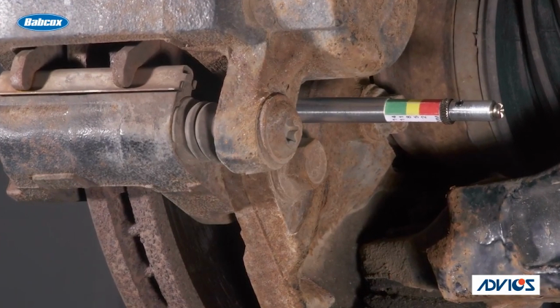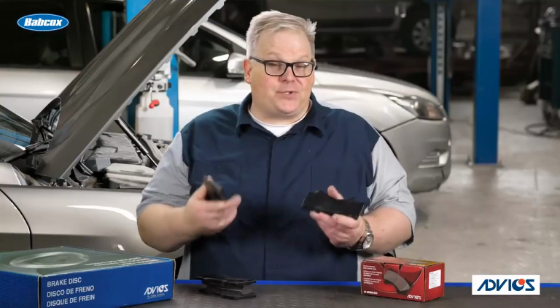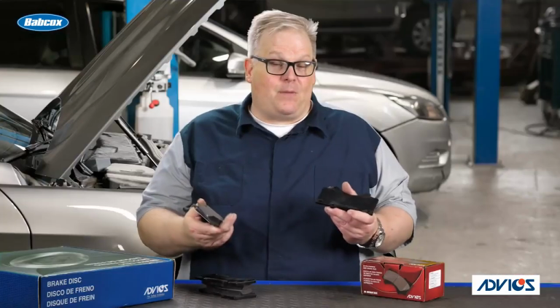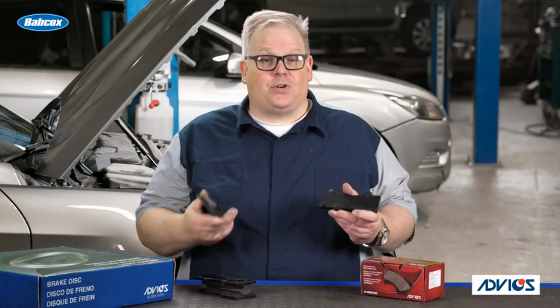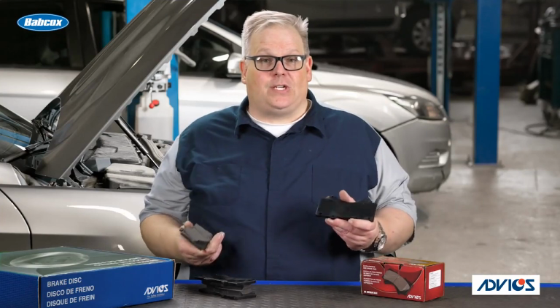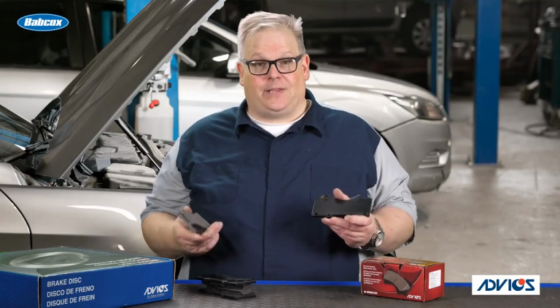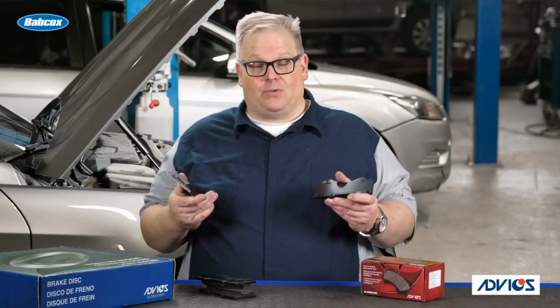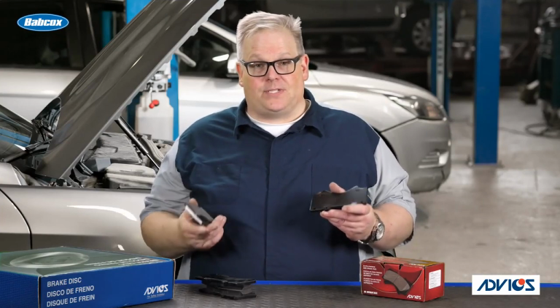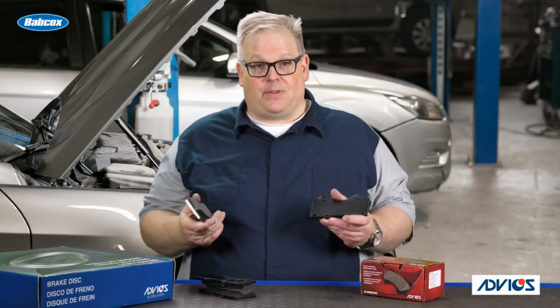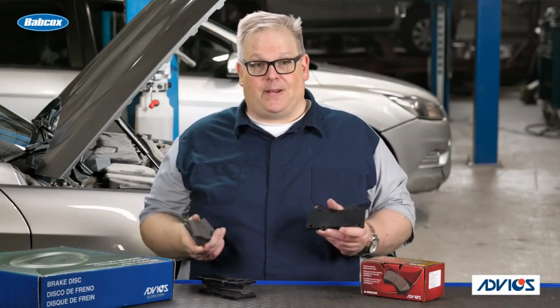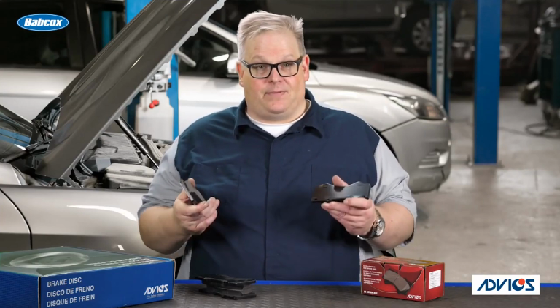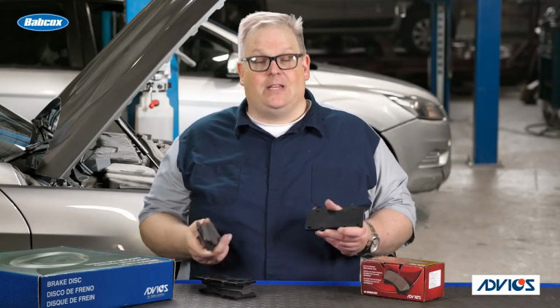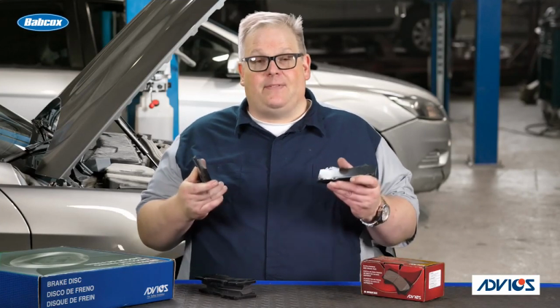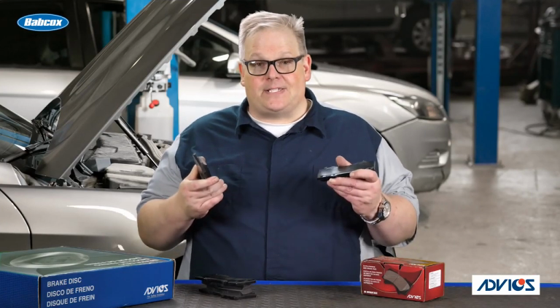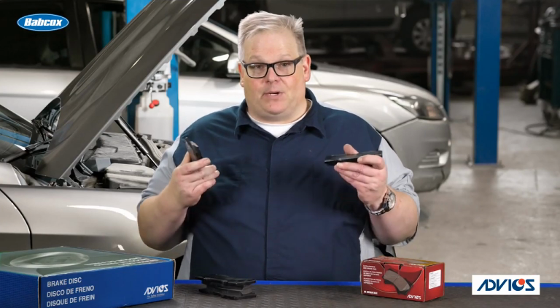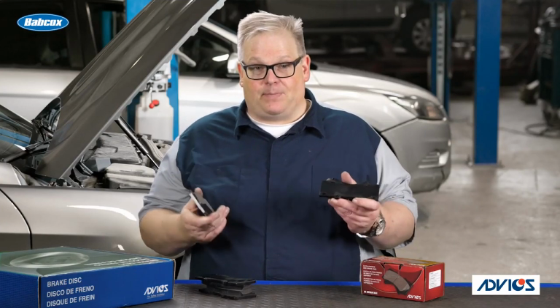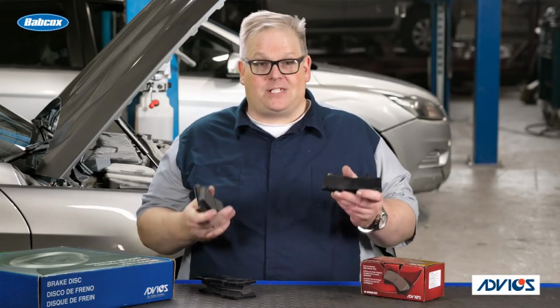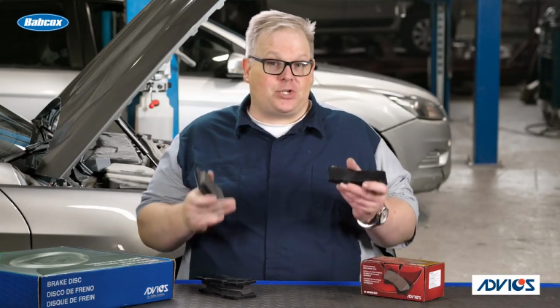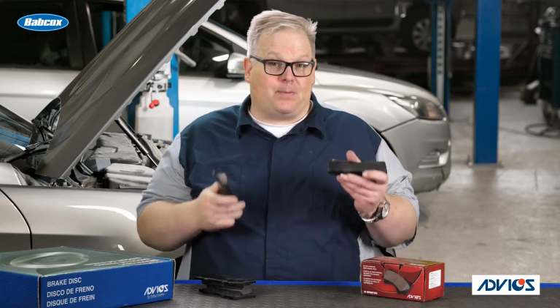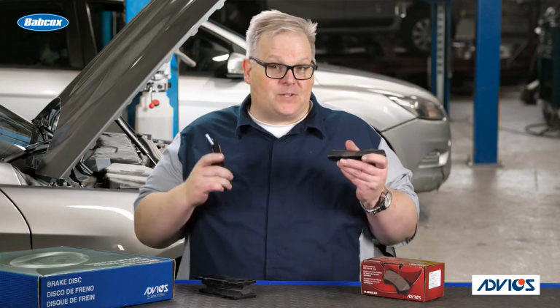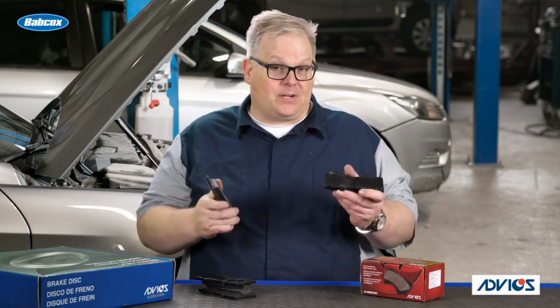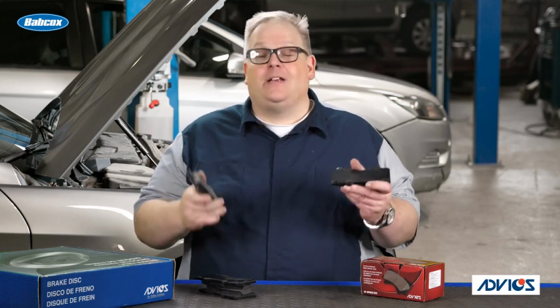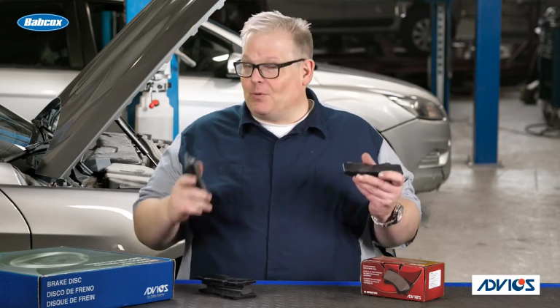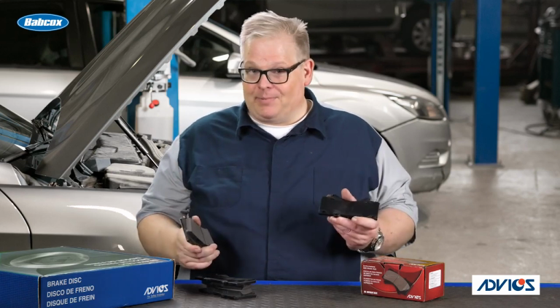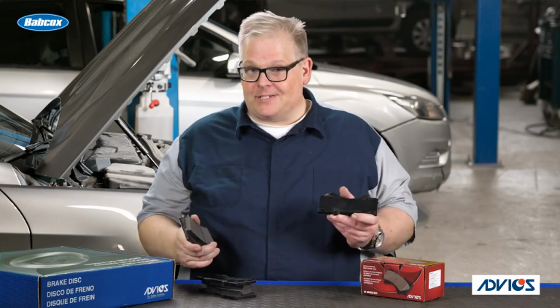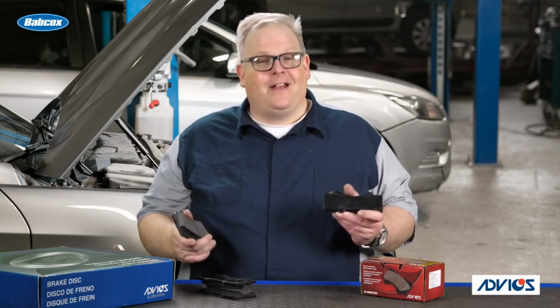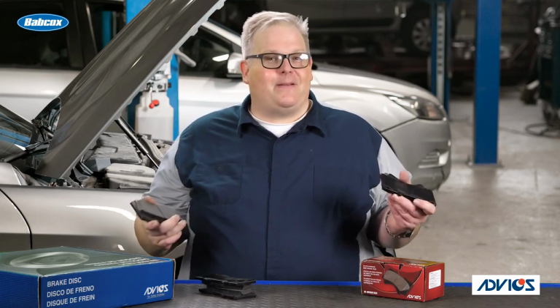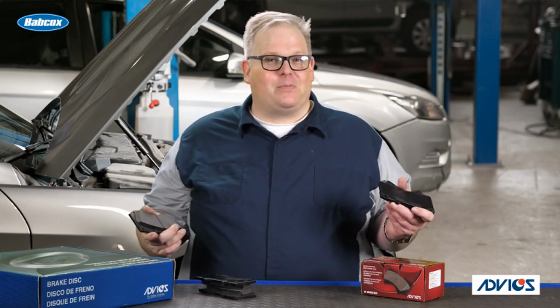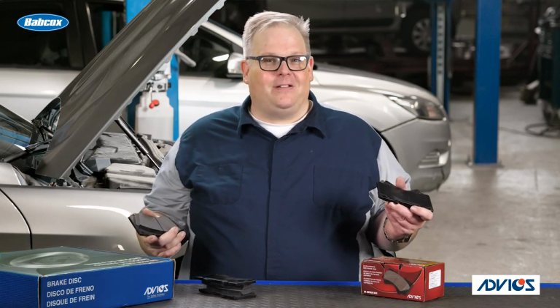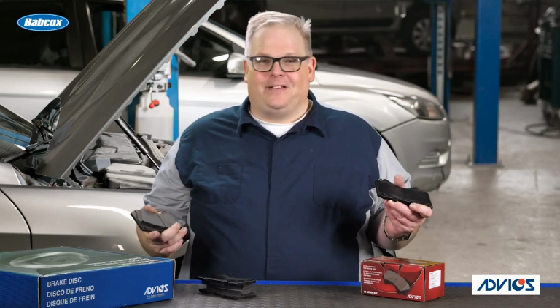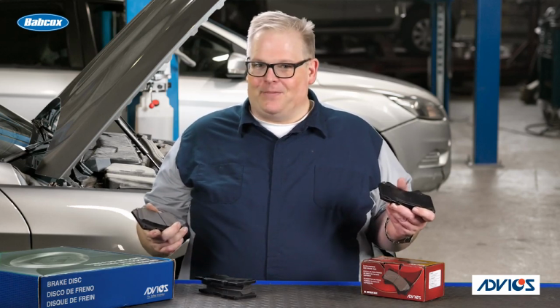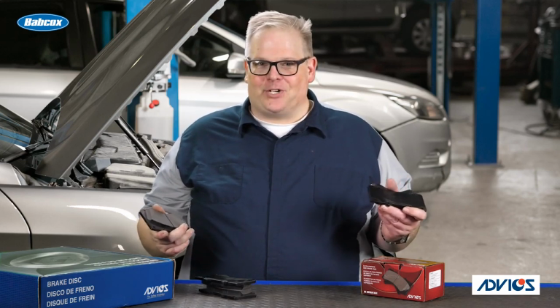But most of all, make sure you're looking at the original setup of the brake pads on the vehicle, if it does have the original pads, to make sure that you're putting the squealer in the right place. I'm Andrew Markell. Thank you very much.